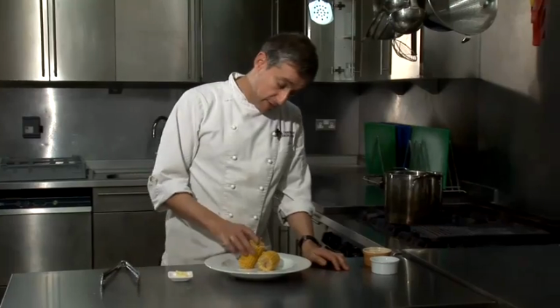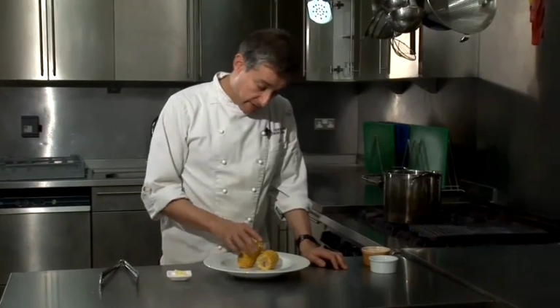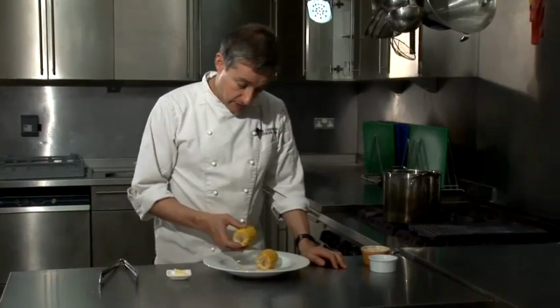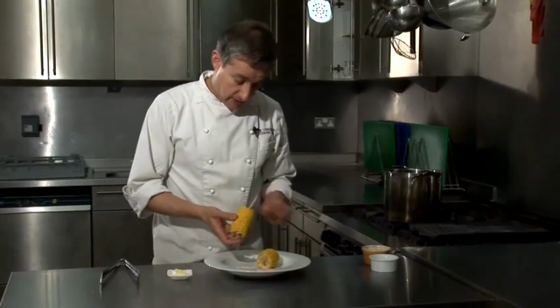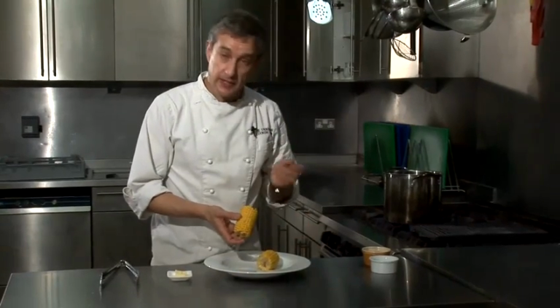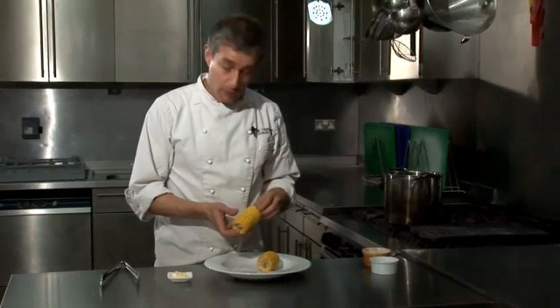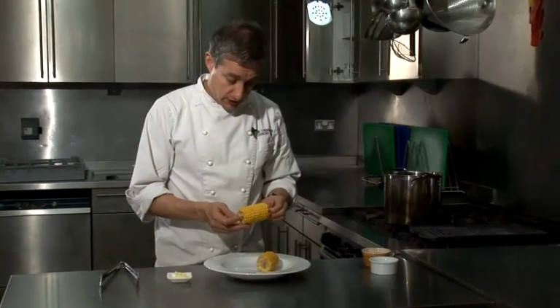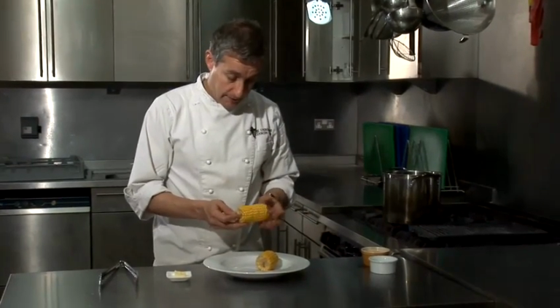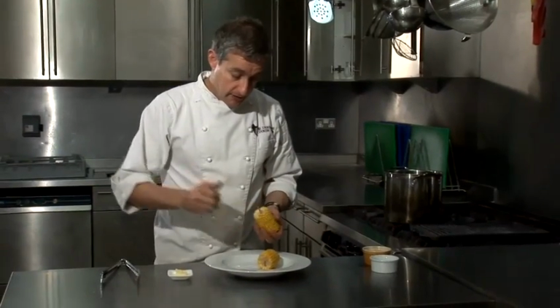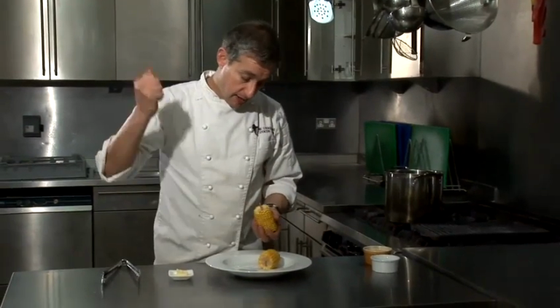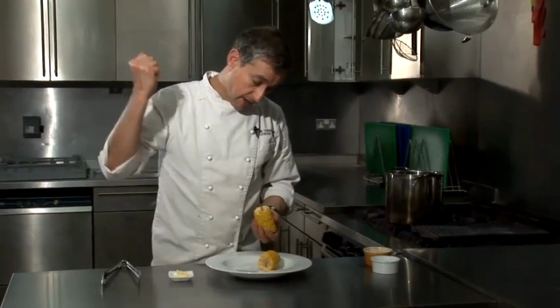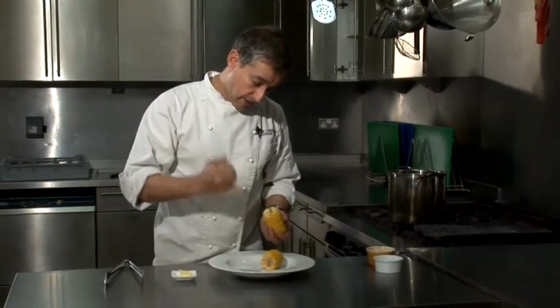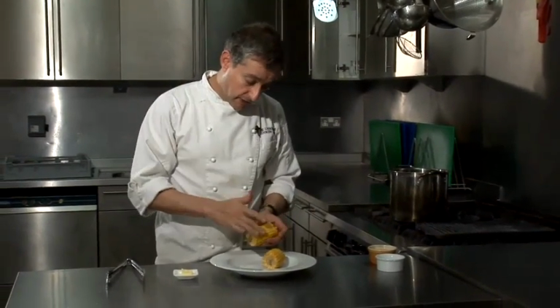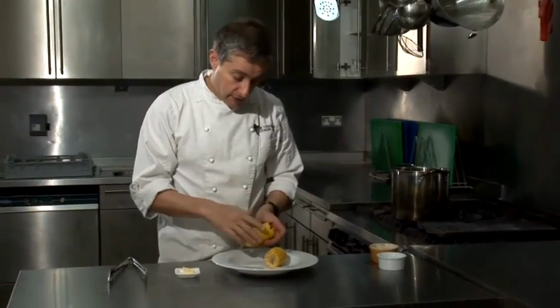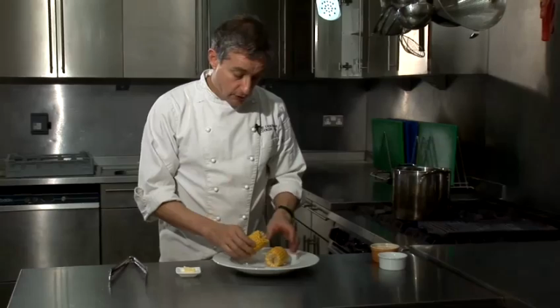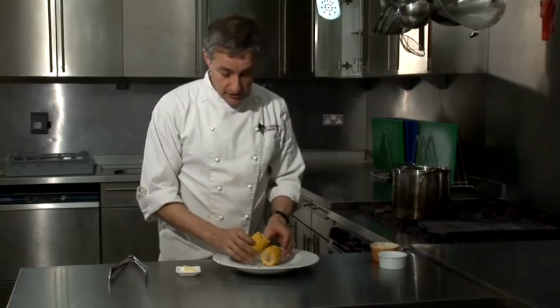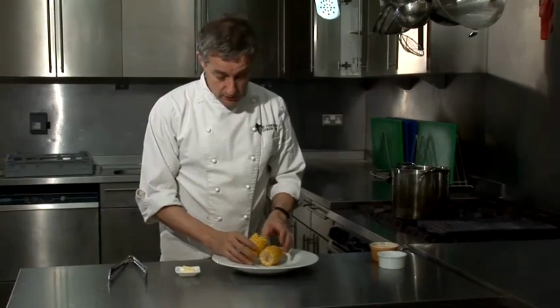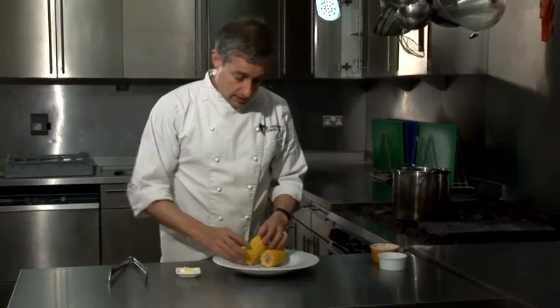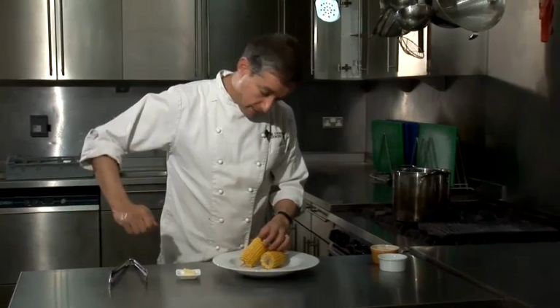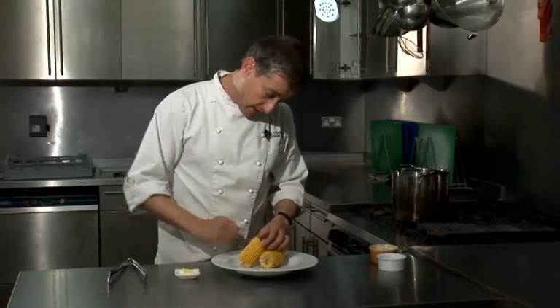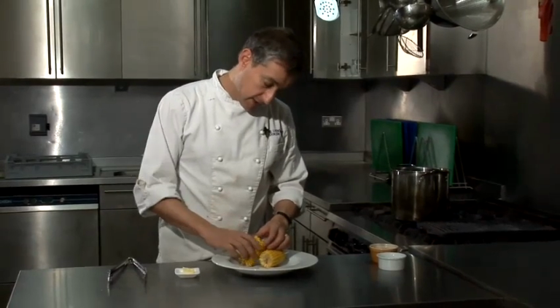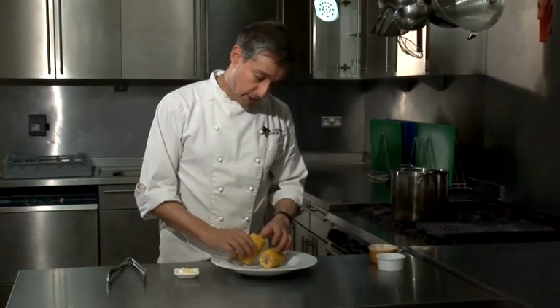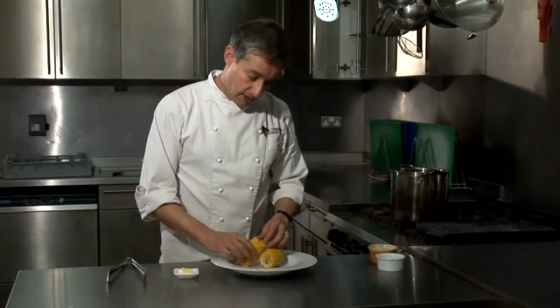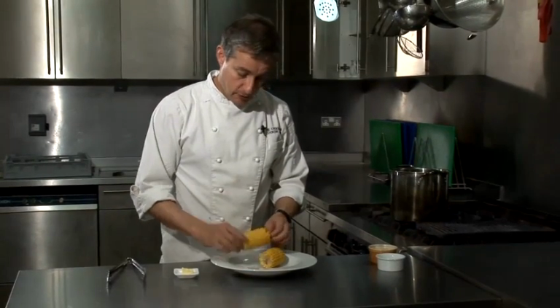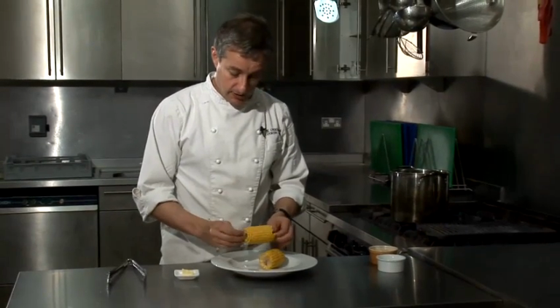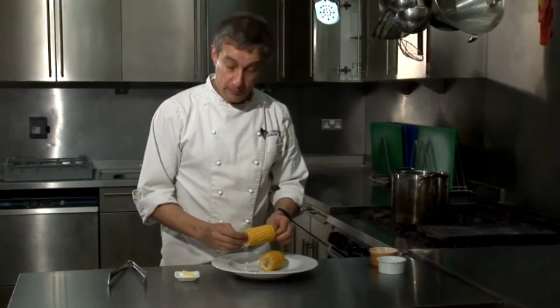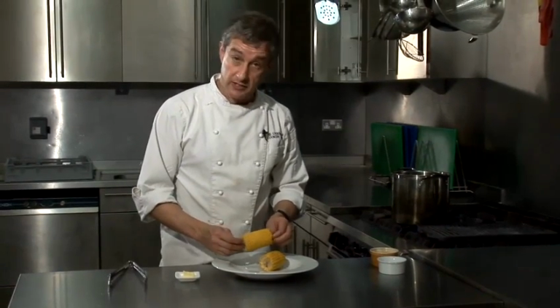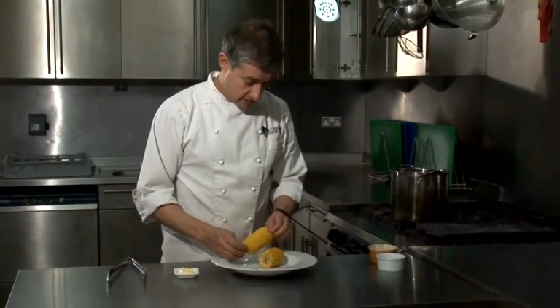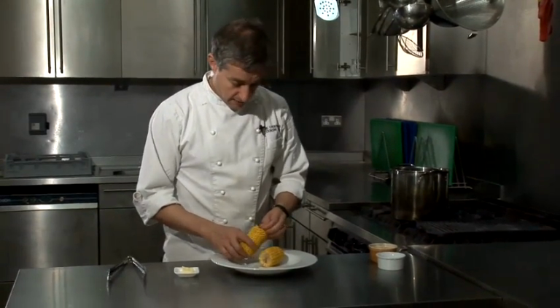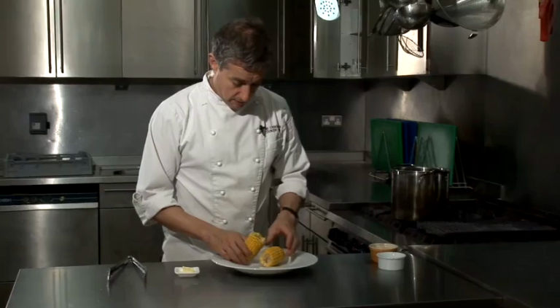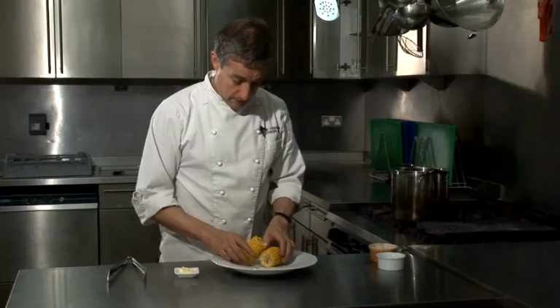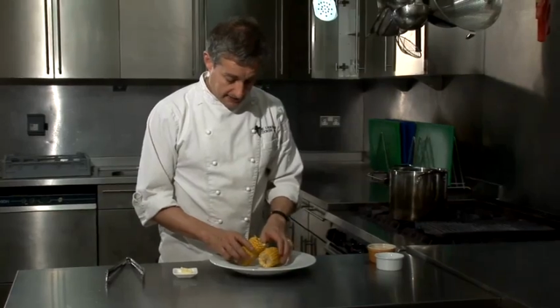Just to make life easy, what I've done is I've taken a wooden skewer, I've cut the corn in two, and stuck the skewer in between so that it presents rather more appealingly.